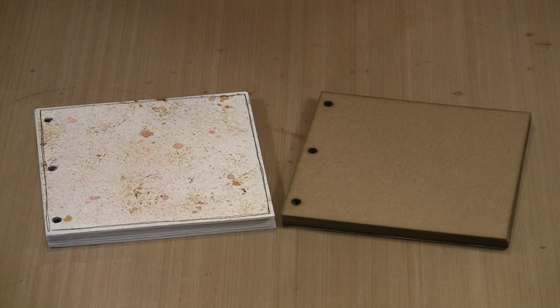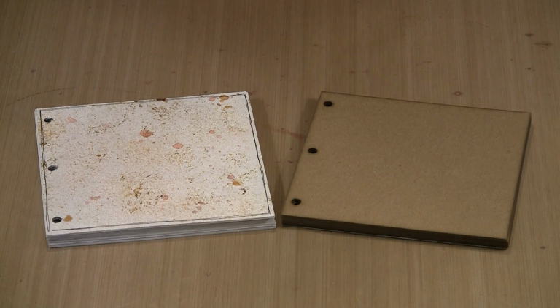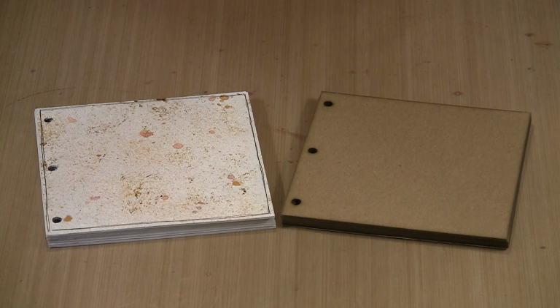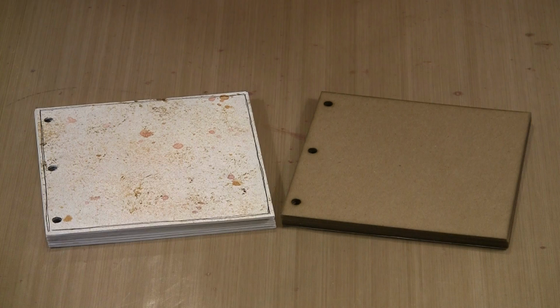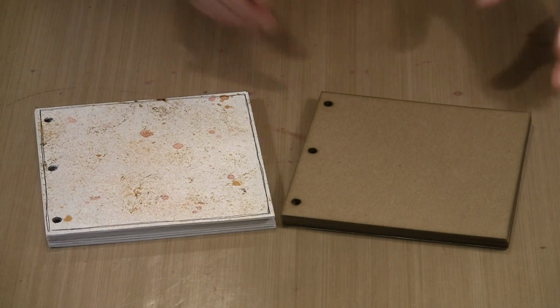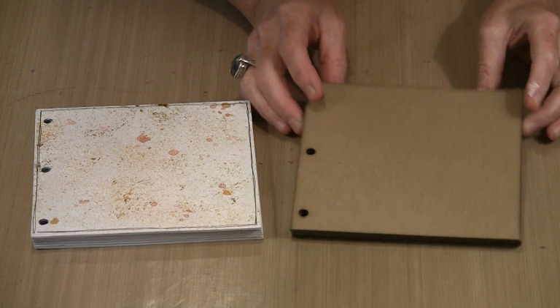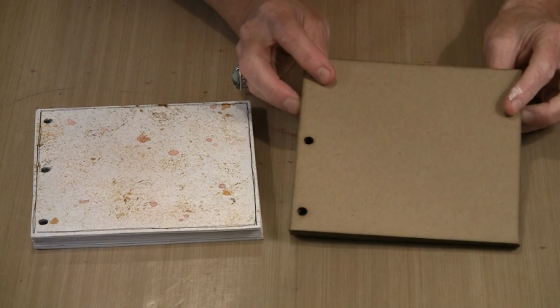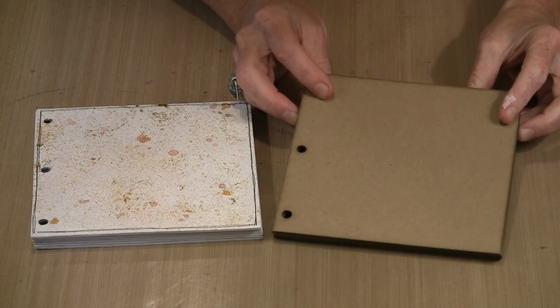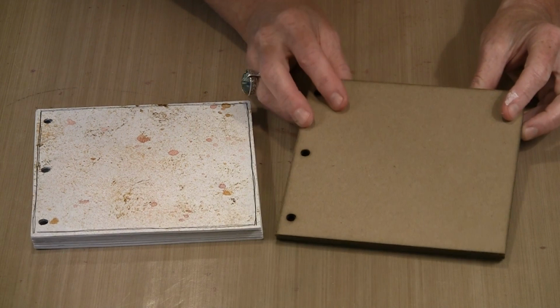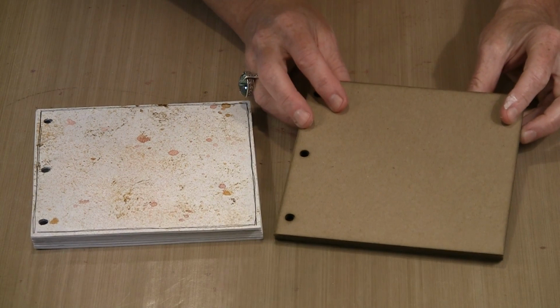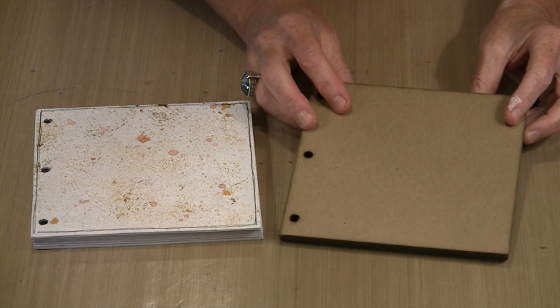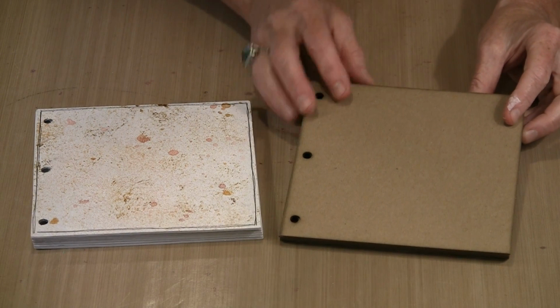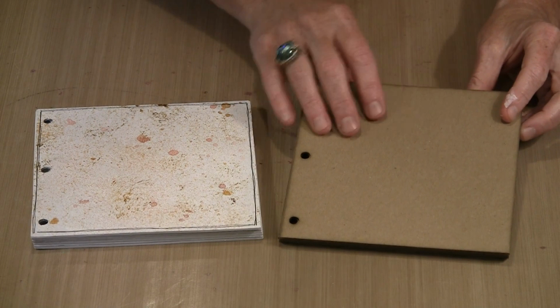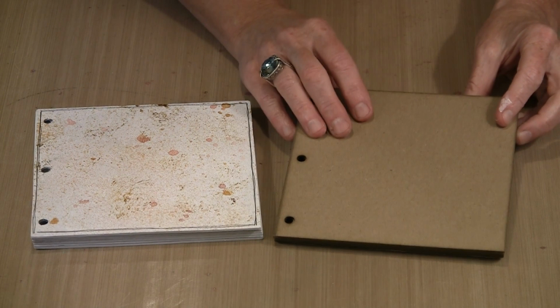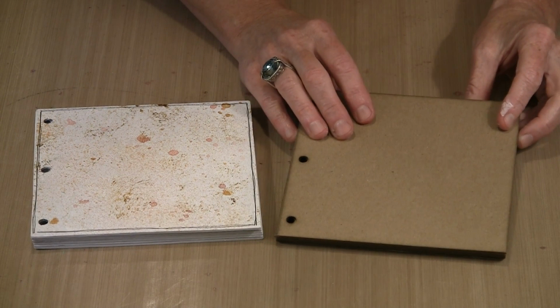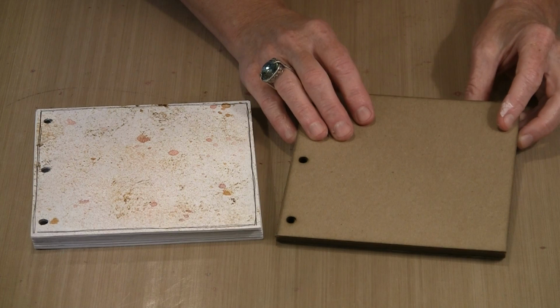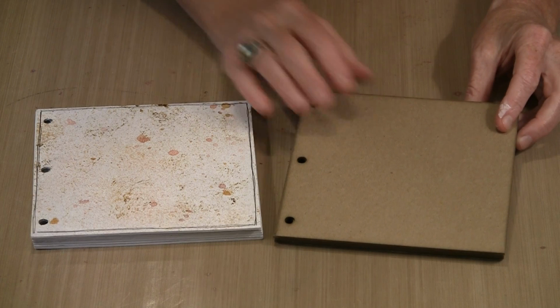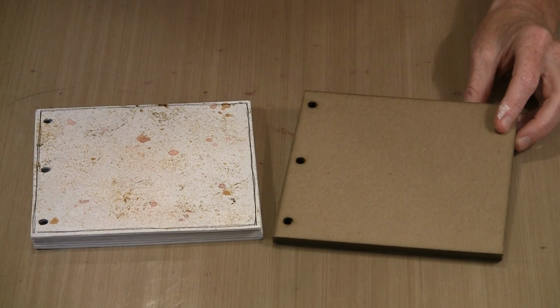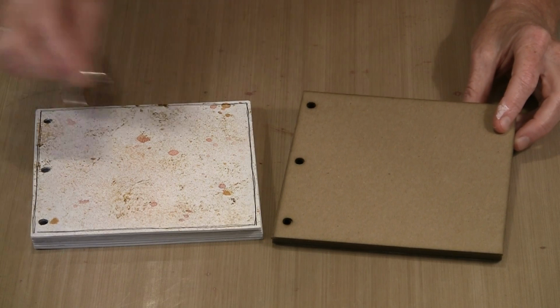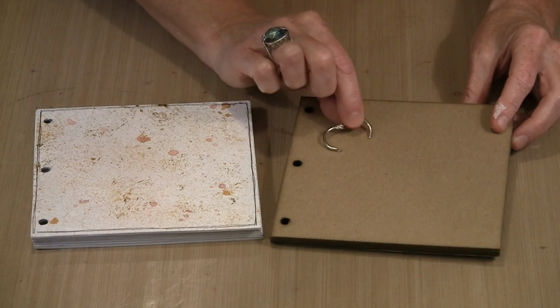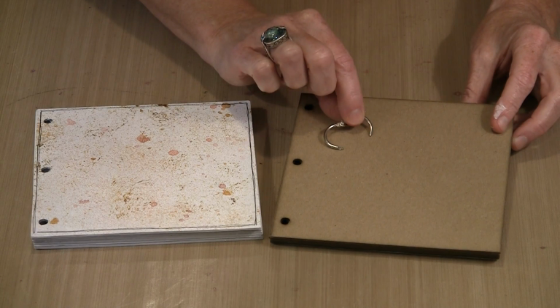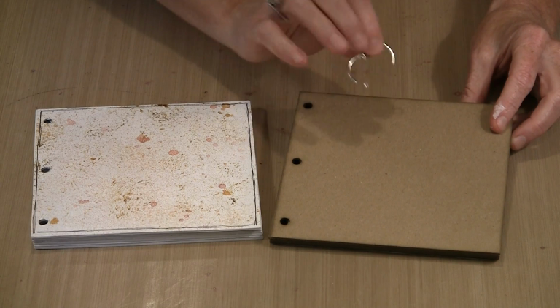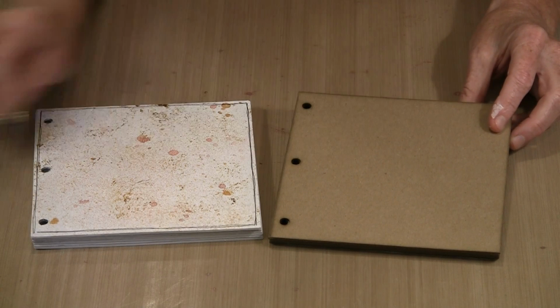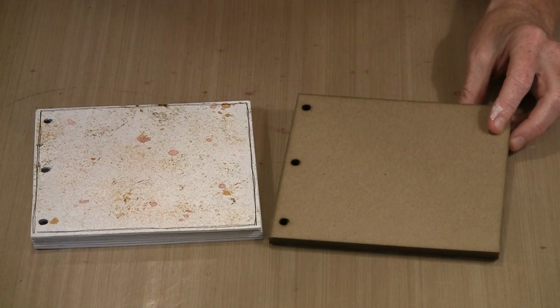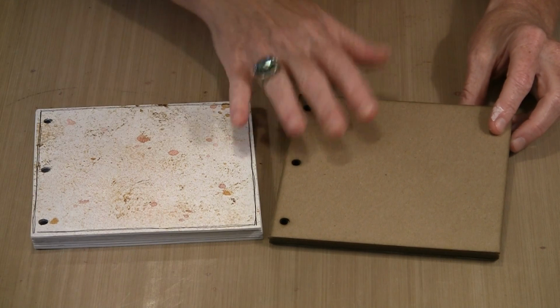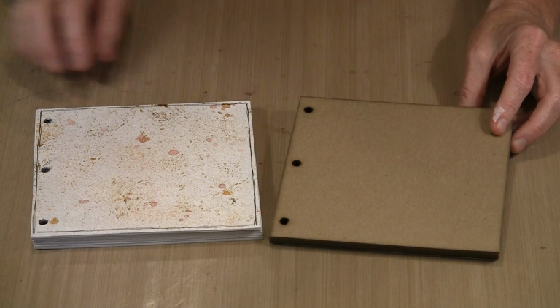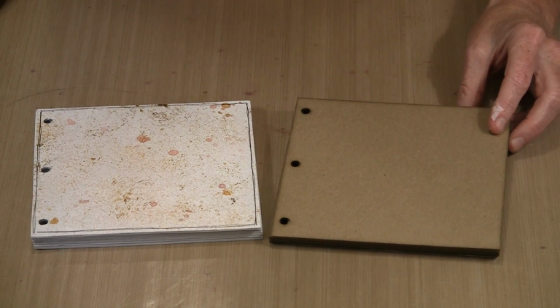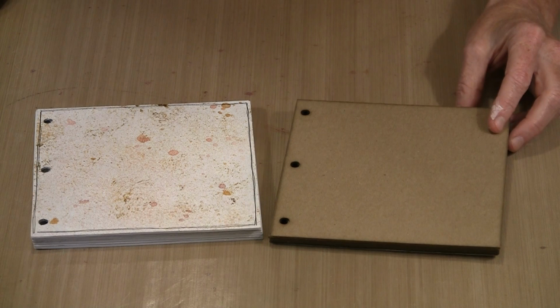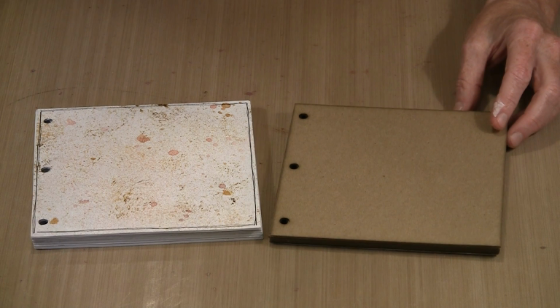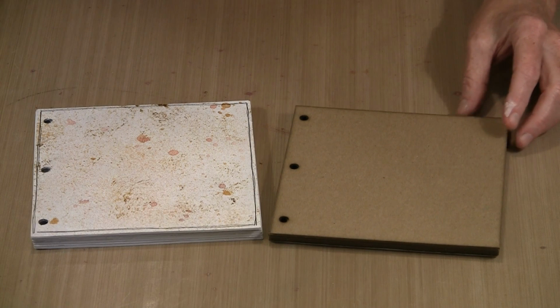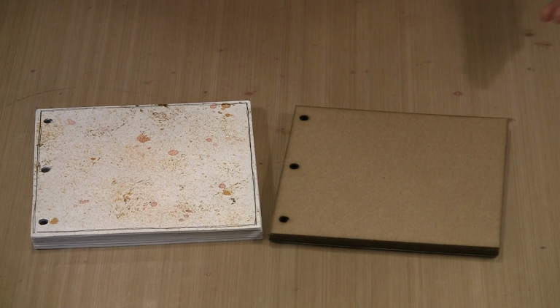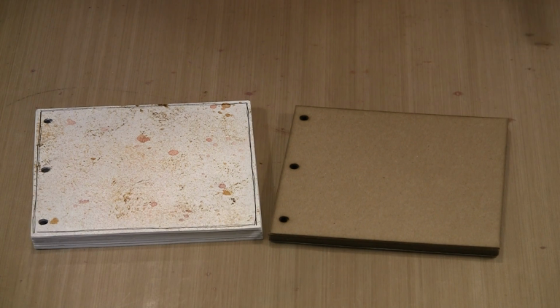When you take your tunnel book out of the package, you're going to have eight pages. You'll have a front and back cover, and then the inner pages that make the tunnel. They'll be held together with small book rings. For now they don't need to be on here, so I've taken them off — you just open them and slip them off.